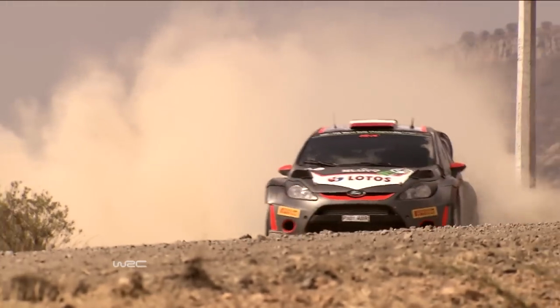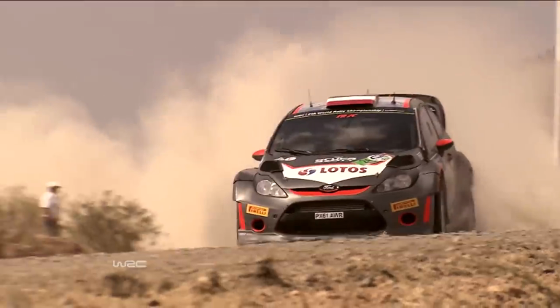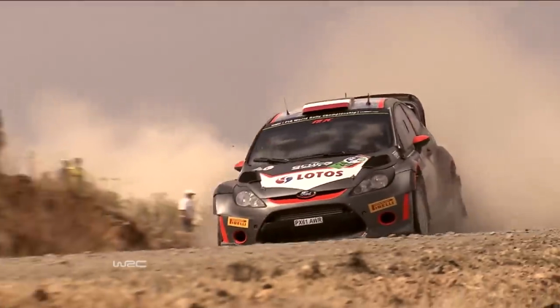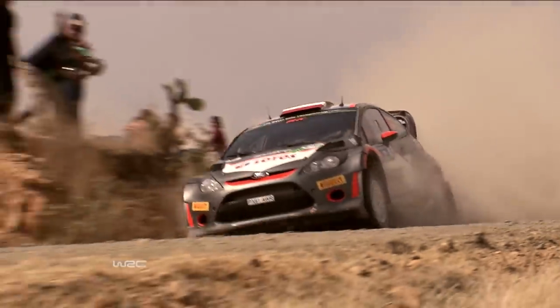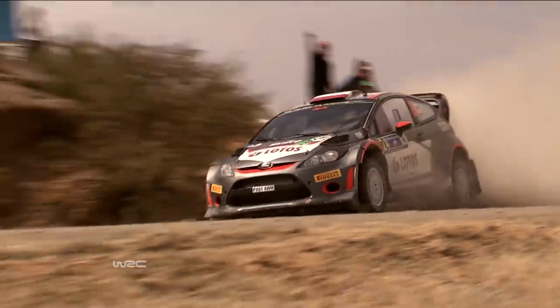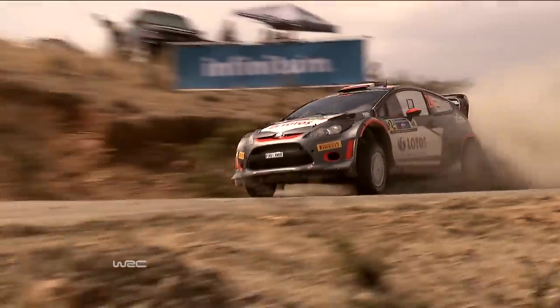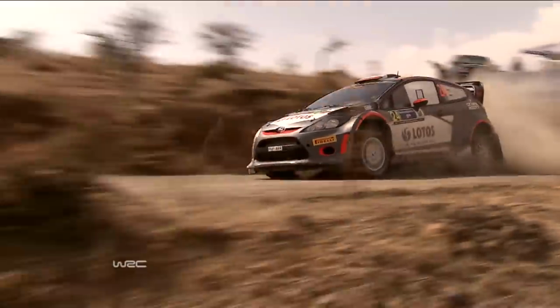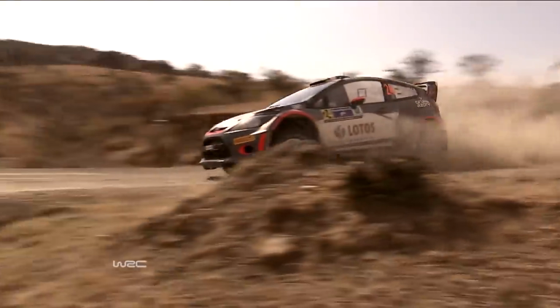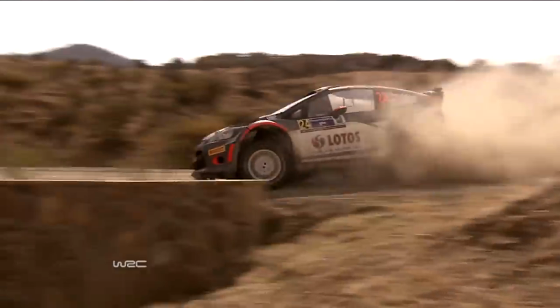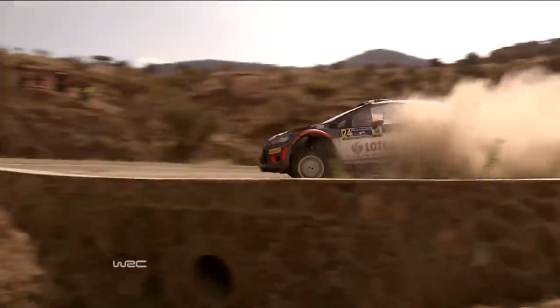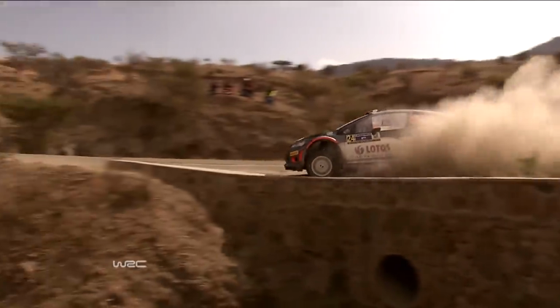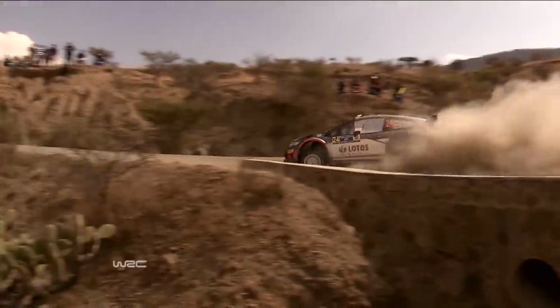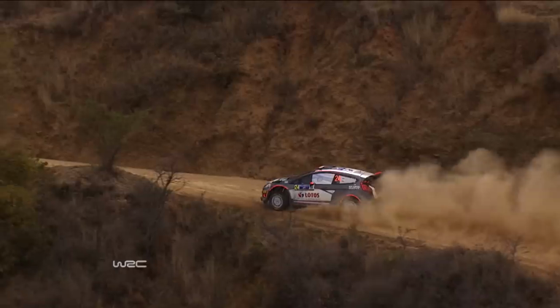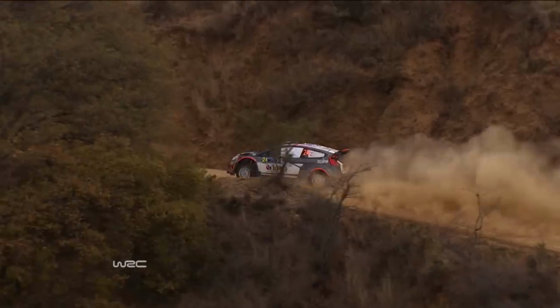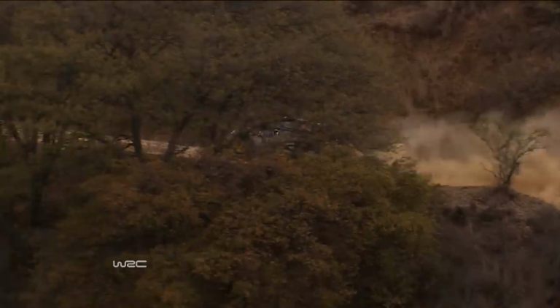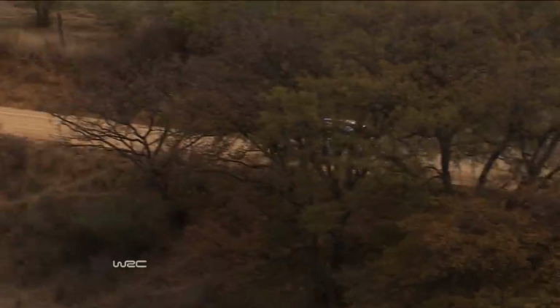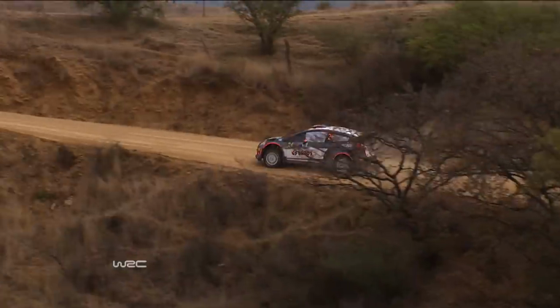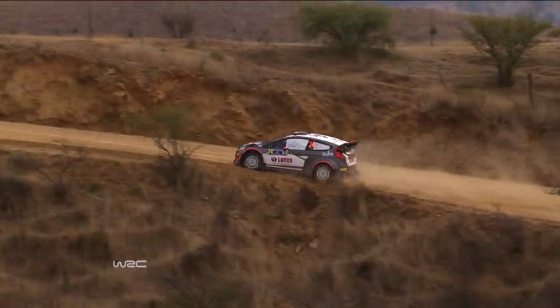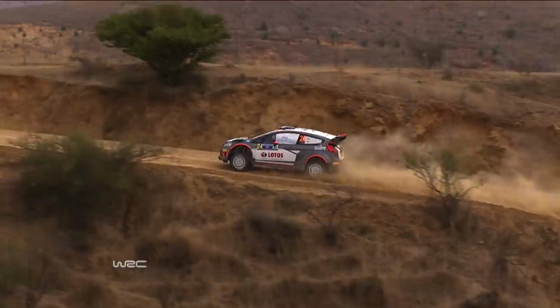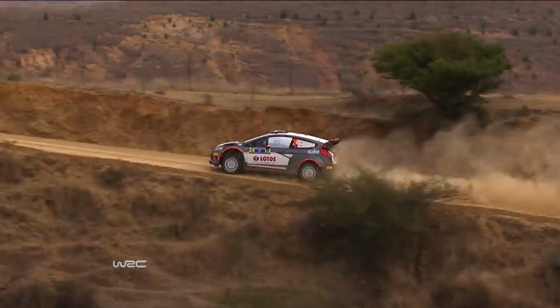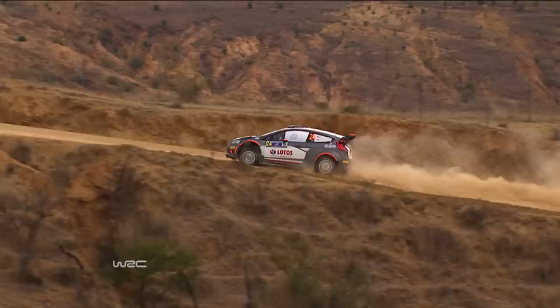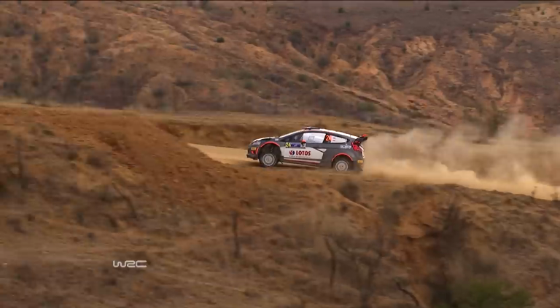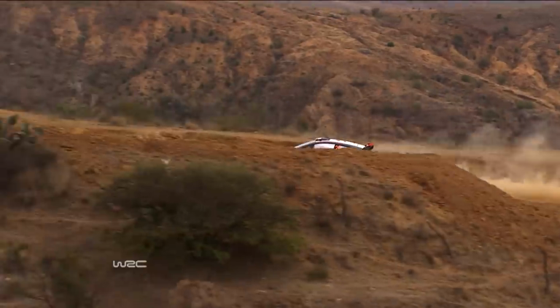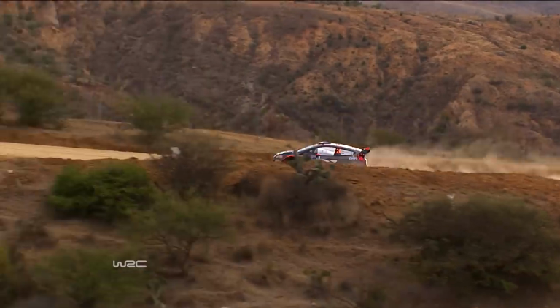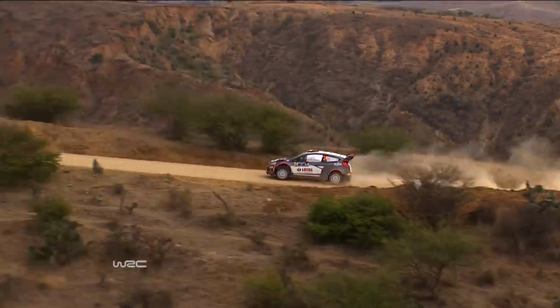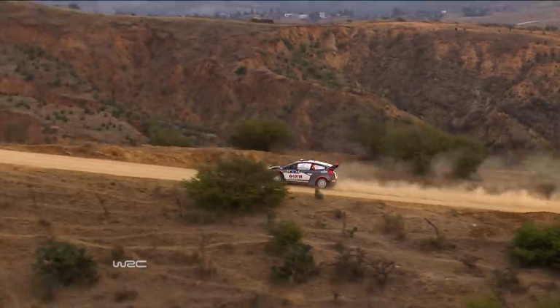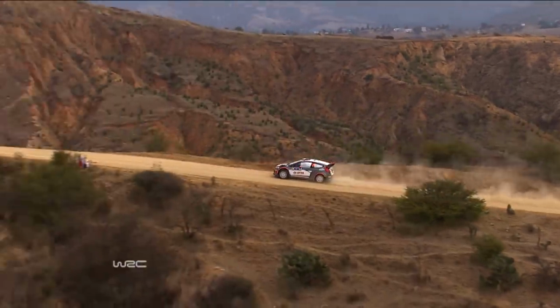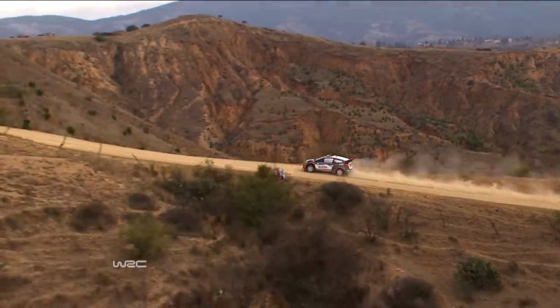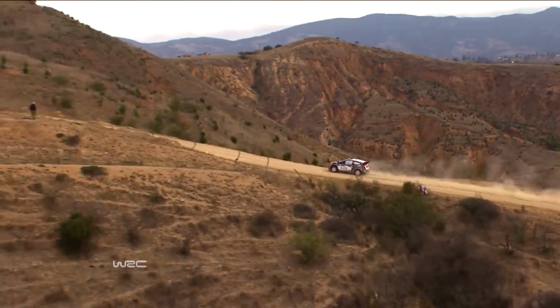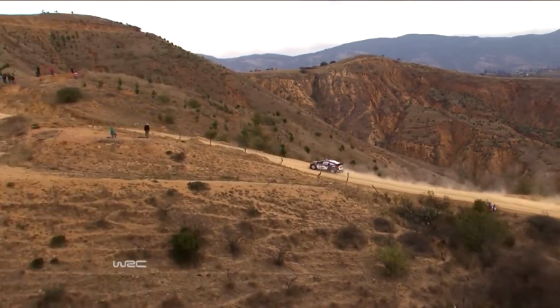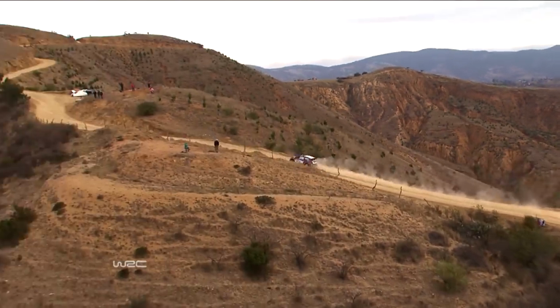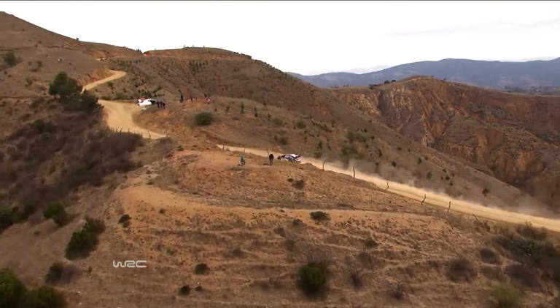Rally Mexico. We're a long way from what's gone before in Monte Carlo and Sweden. A transformation in conditions from snow and ice to hot, dusty gravel — and that calls for a transformation in the cars, too.